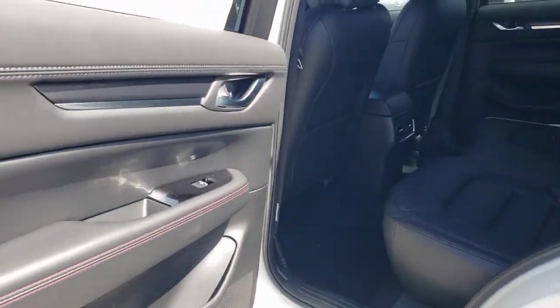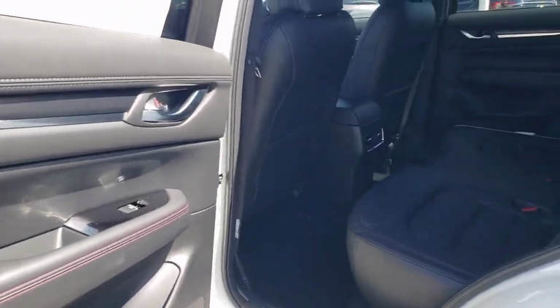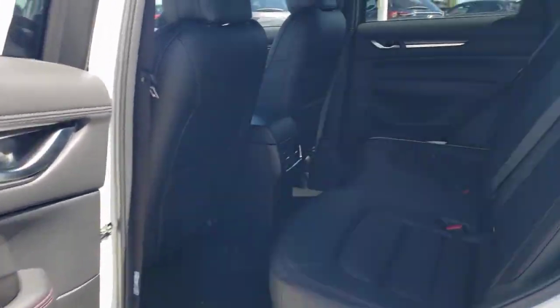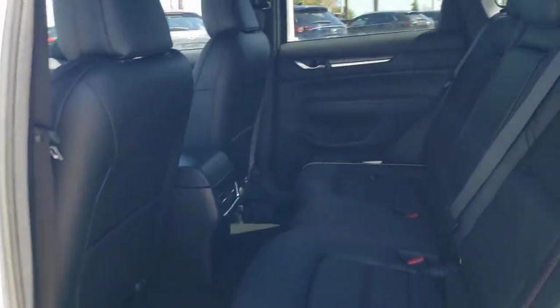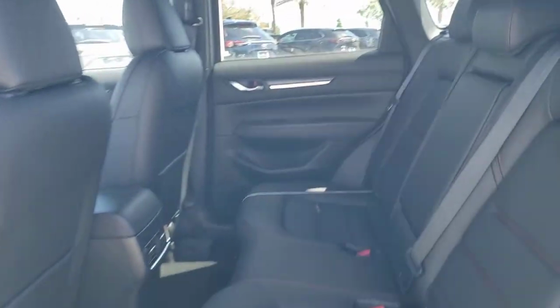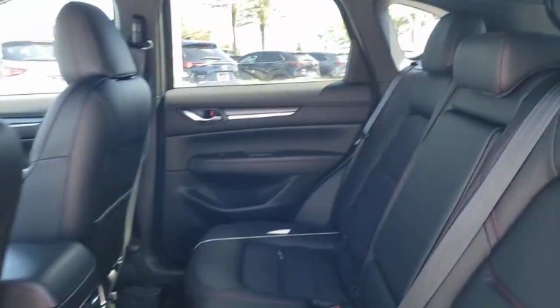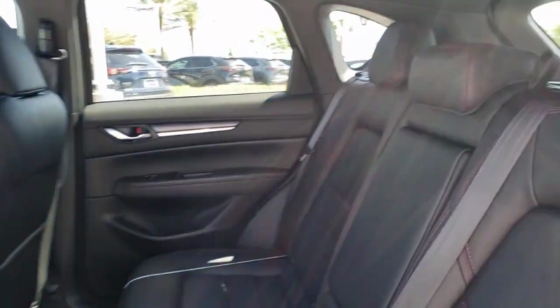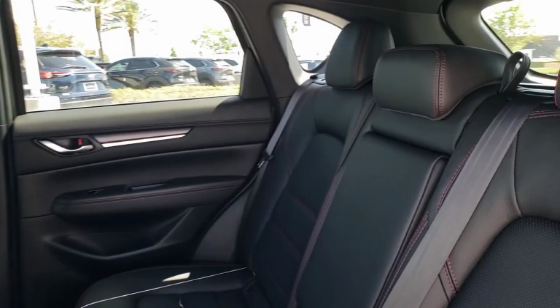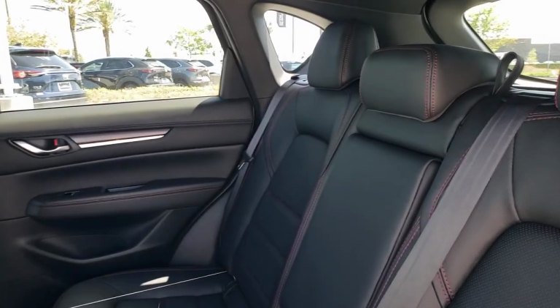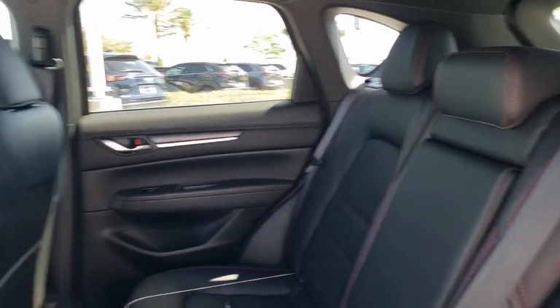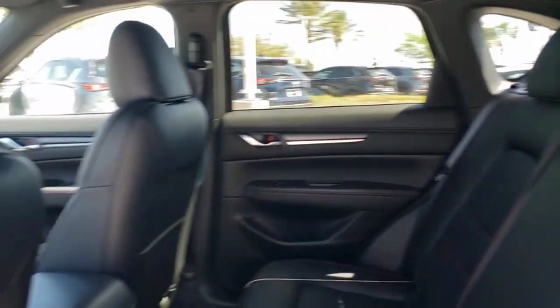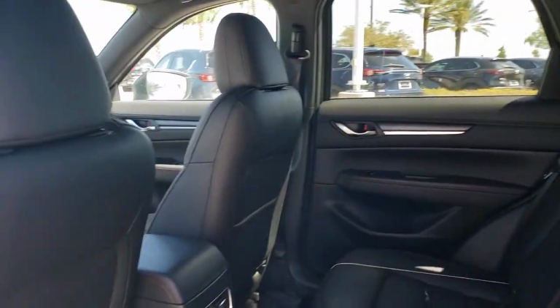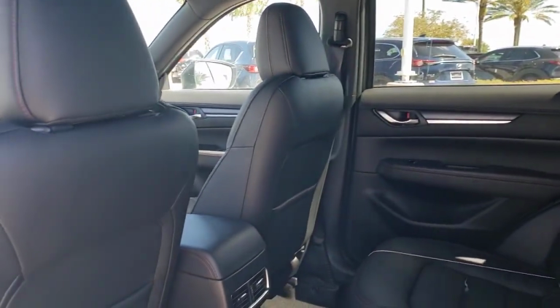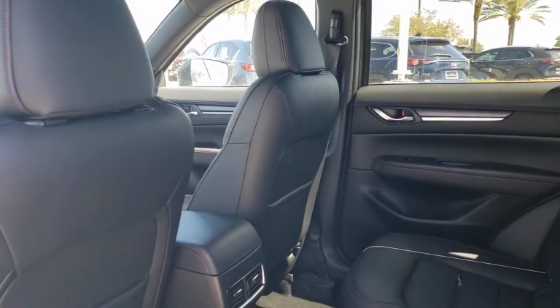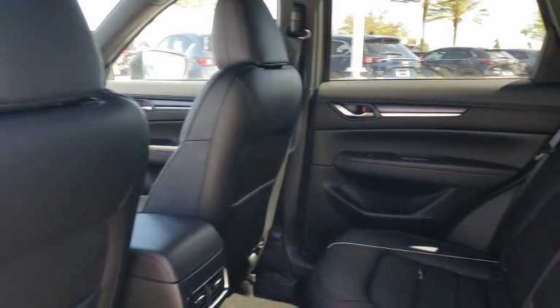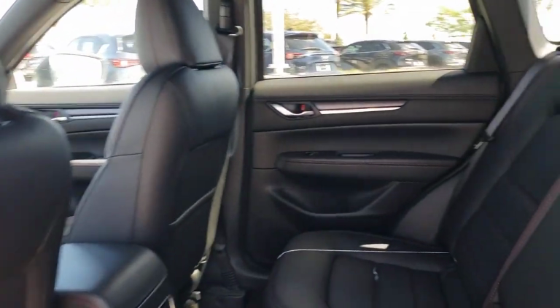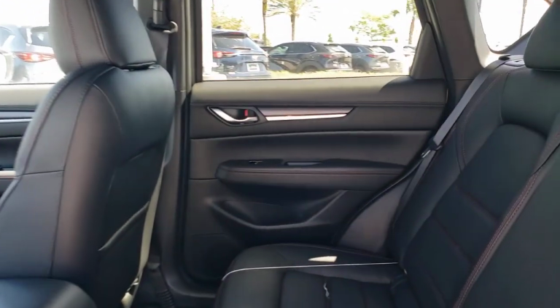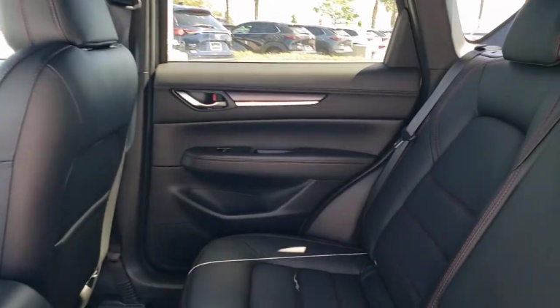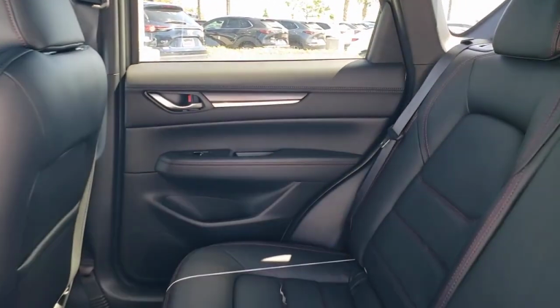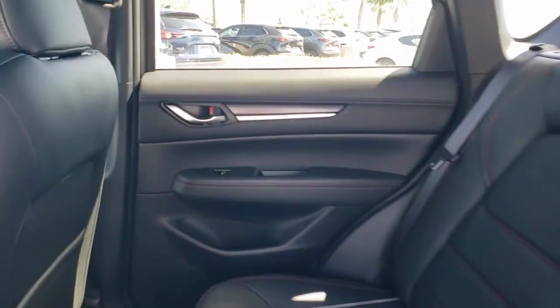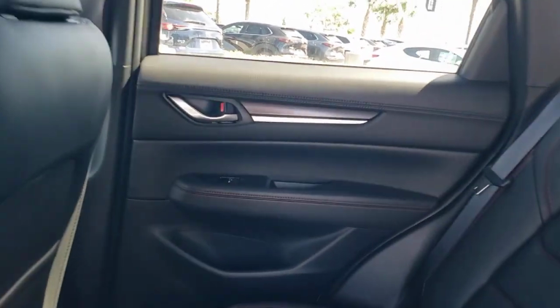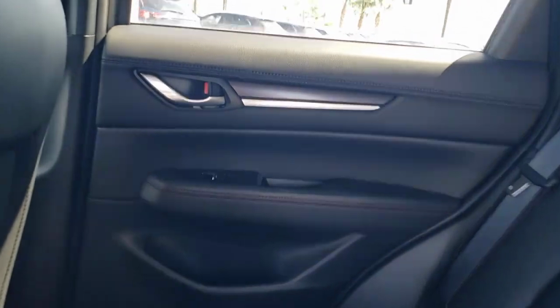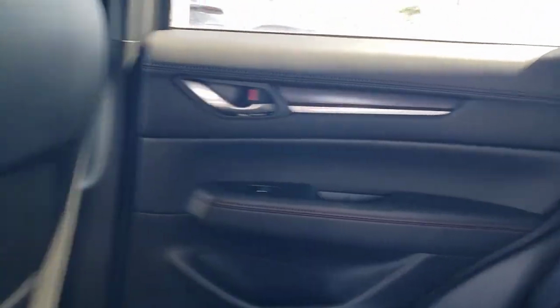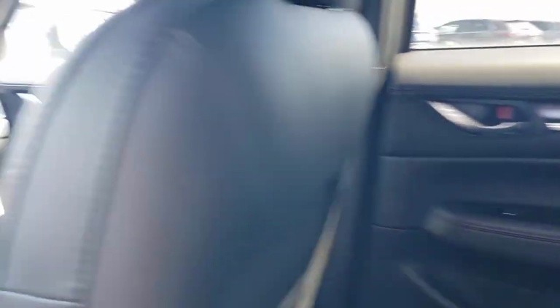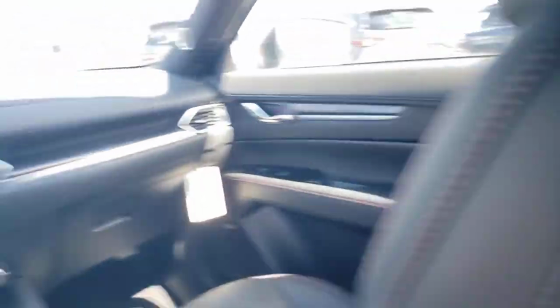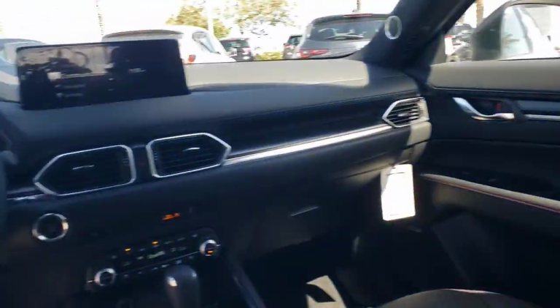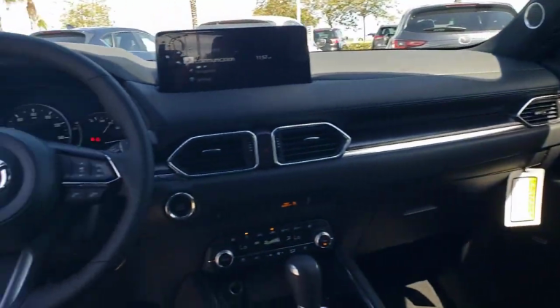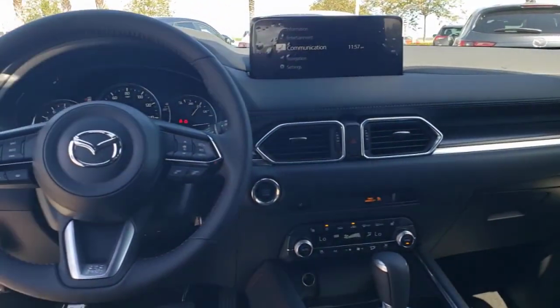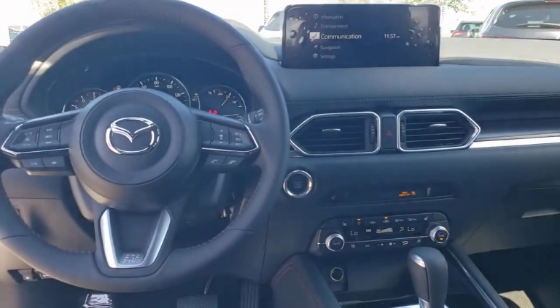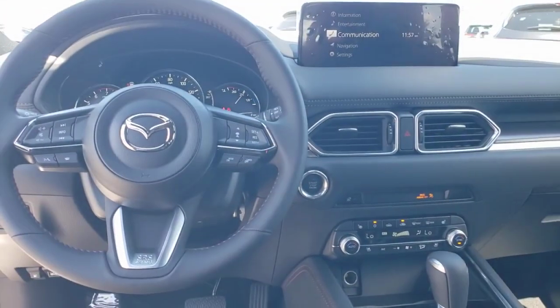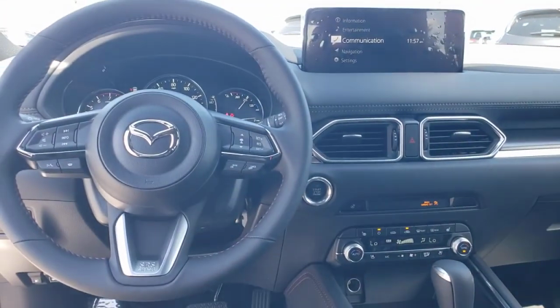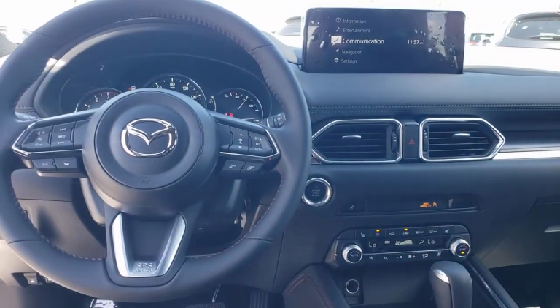Touchscreen infotainment and flexible cargo space to help you make the most of every journey. The following are some of this vehicle's highlighted options: Apple CarPlay and/or Android Auto, keyless entry,